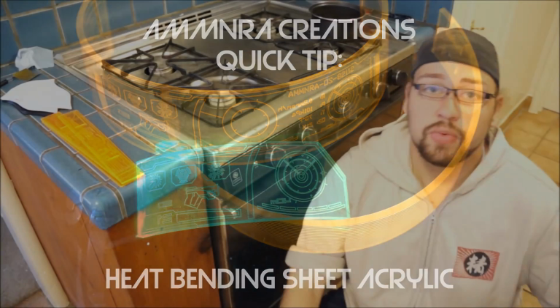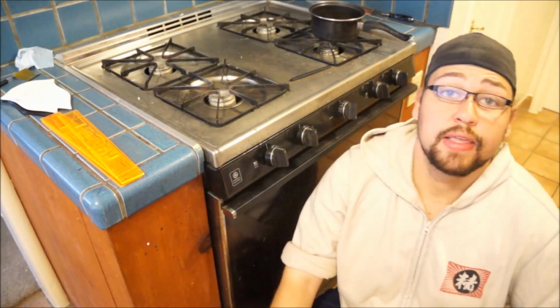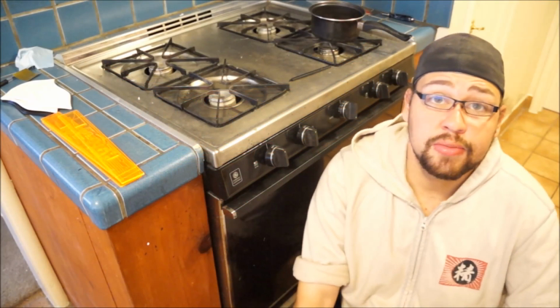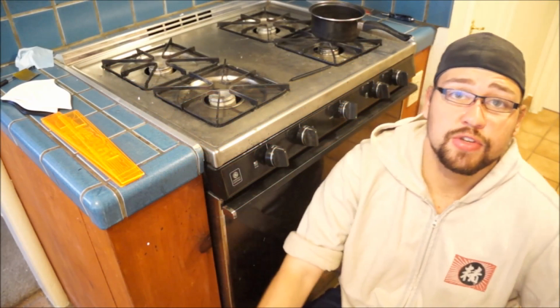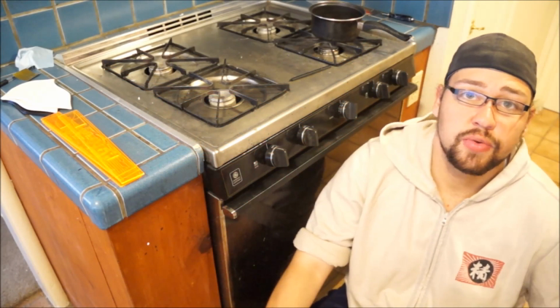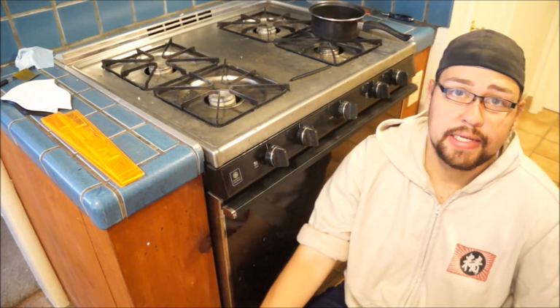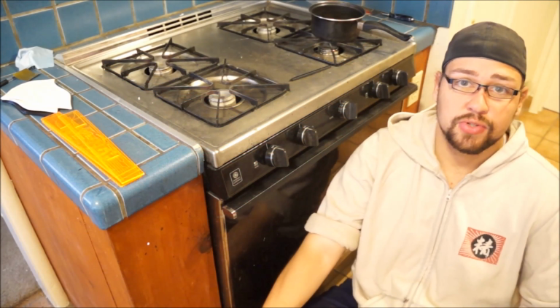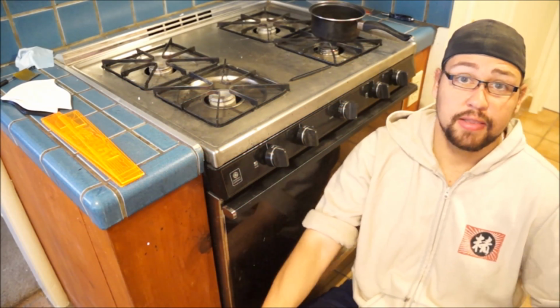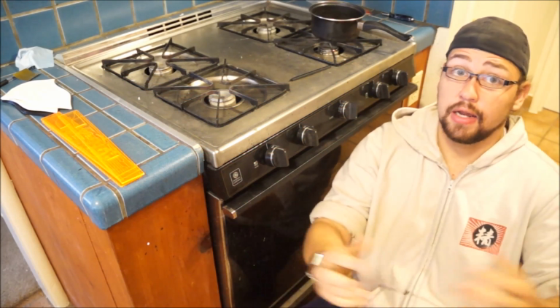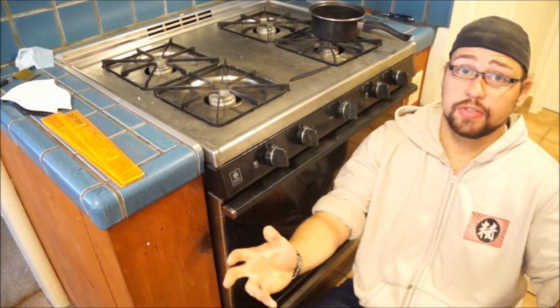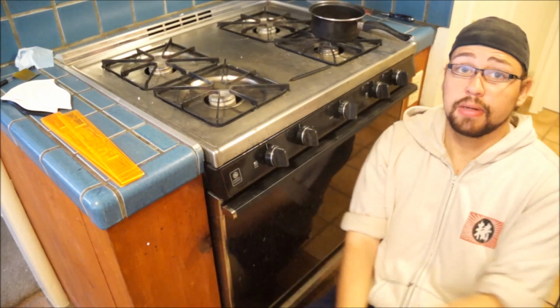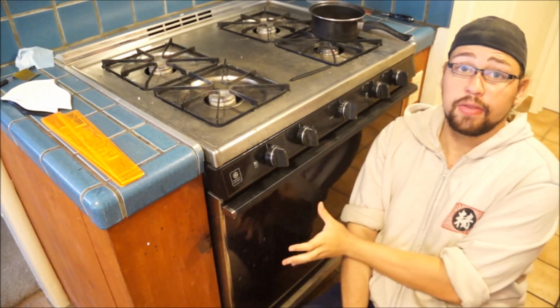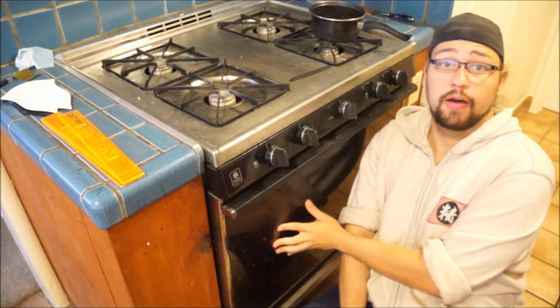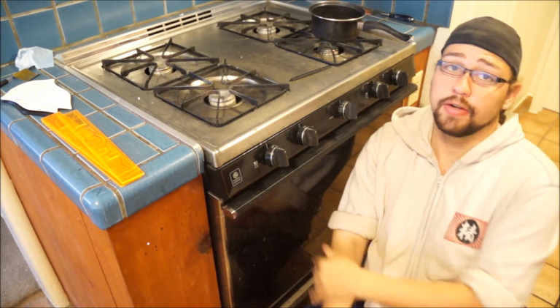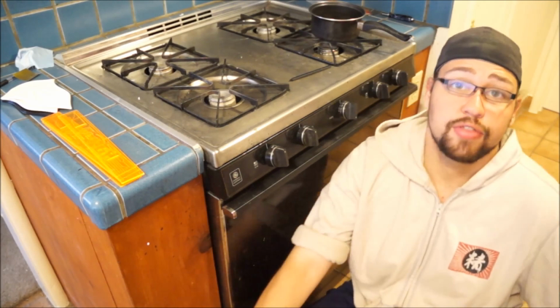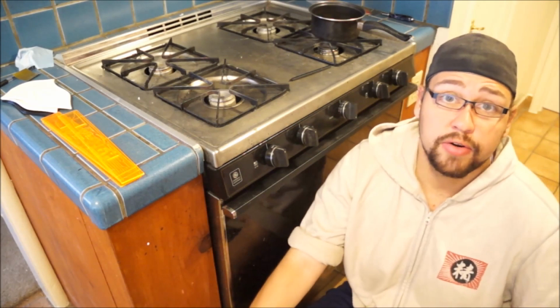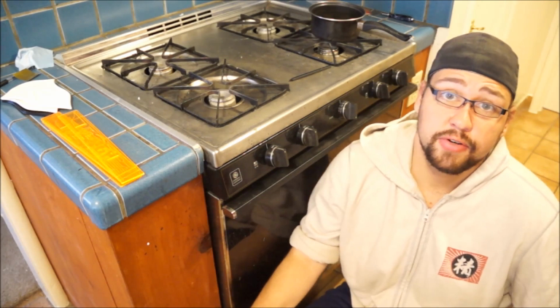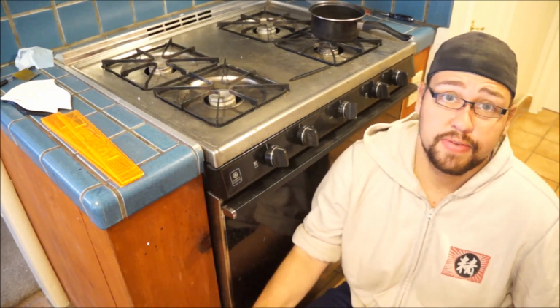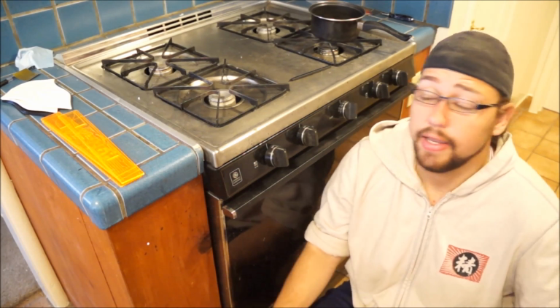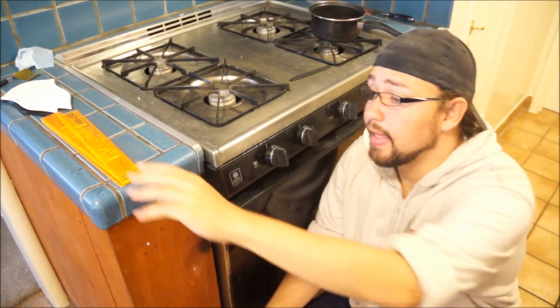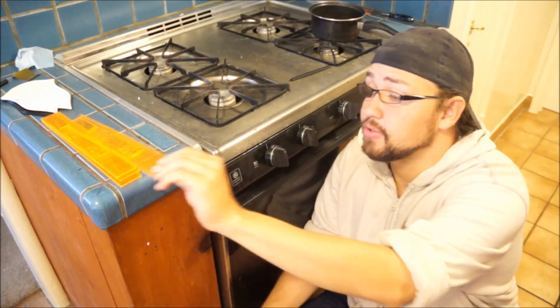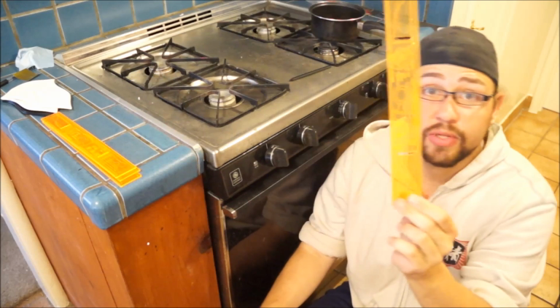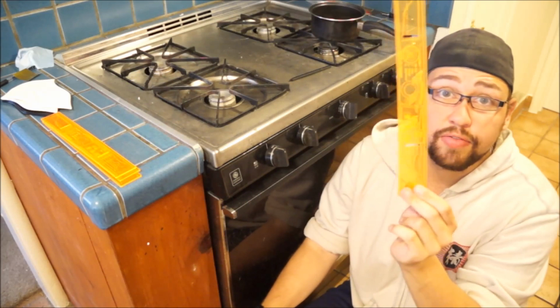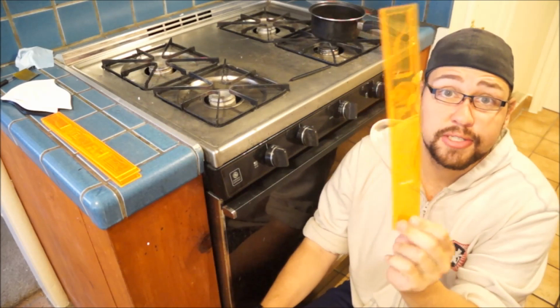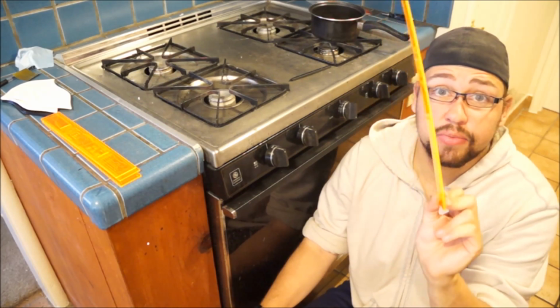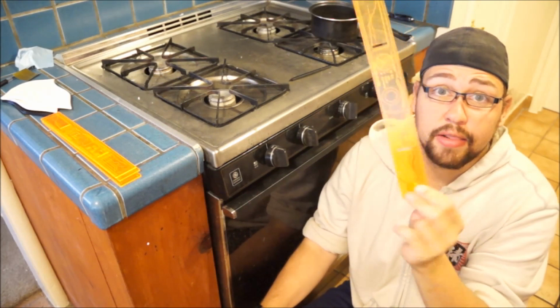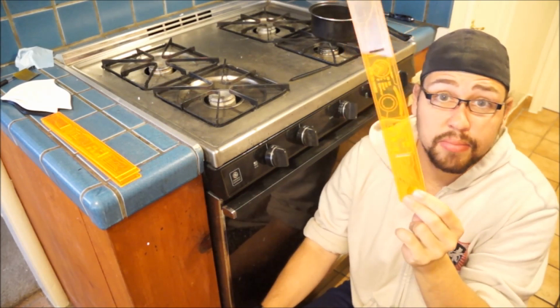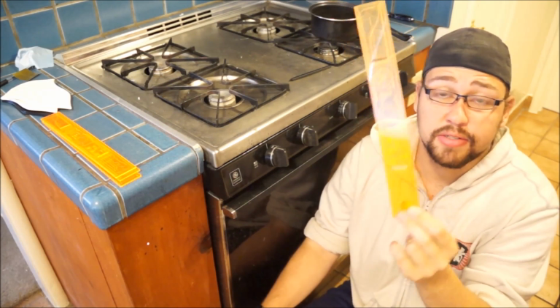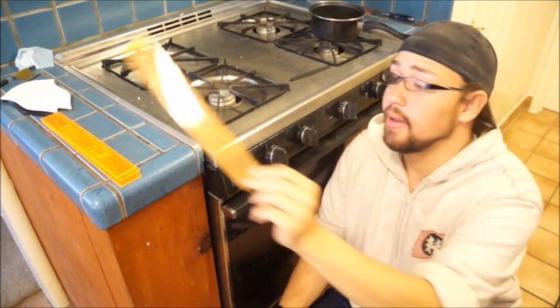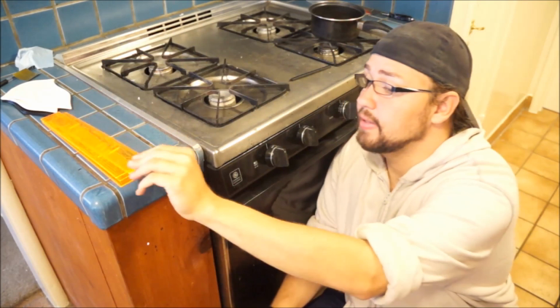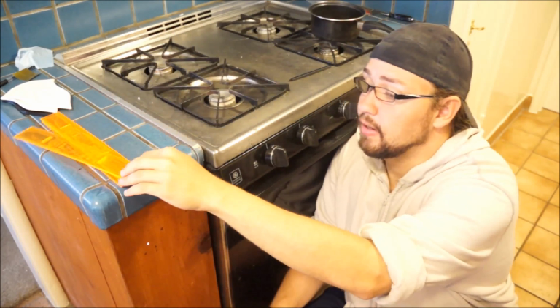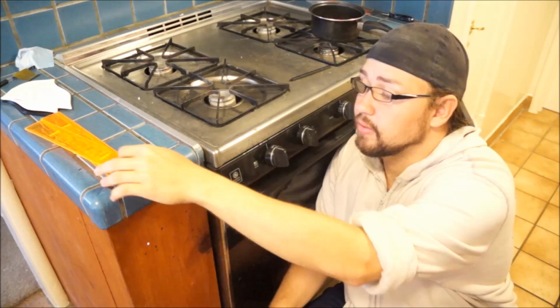We are in the kitchen because the first thing we're going to need is a source of heat. There are a lot of sources of heat, but I'm going to use my oven here. It's set to 350 degrees Fahrenheit — that temperature works really well for your standard 1/8", 3mm thick piece of acrylic.